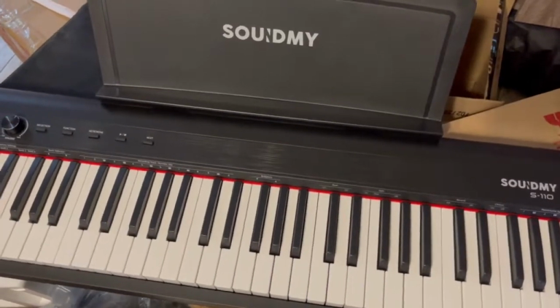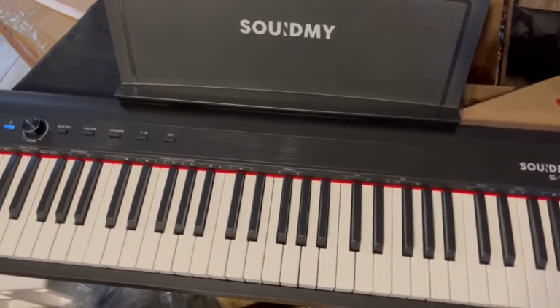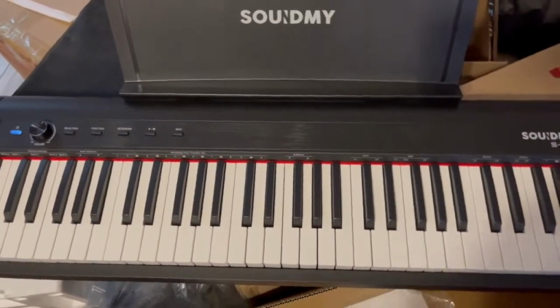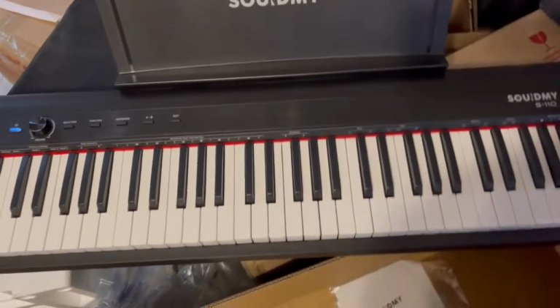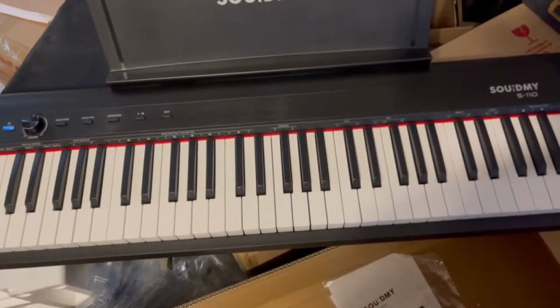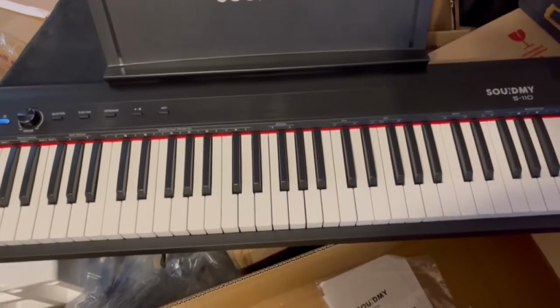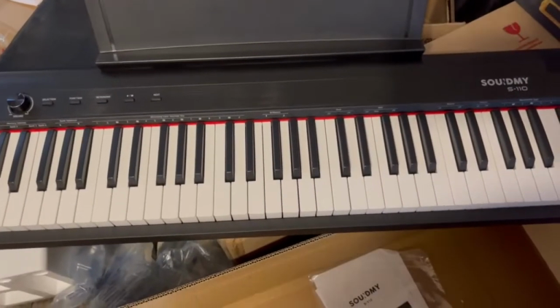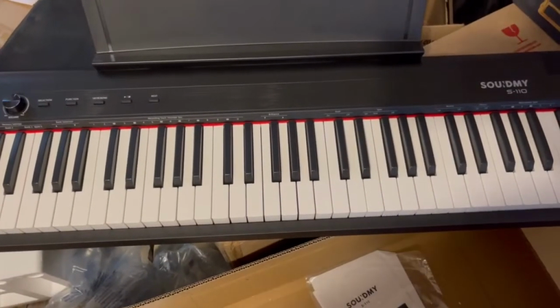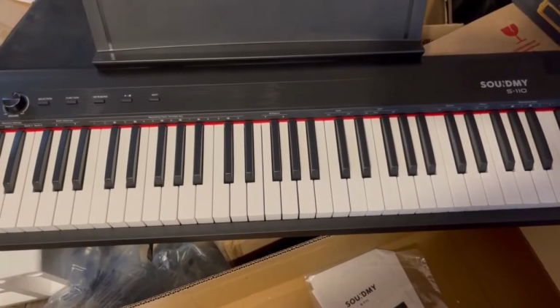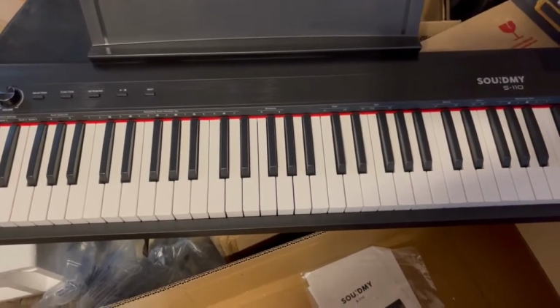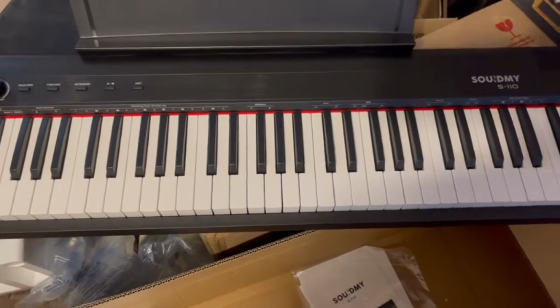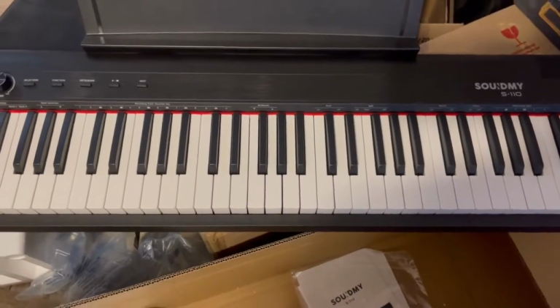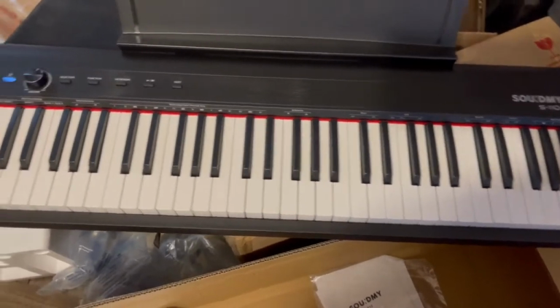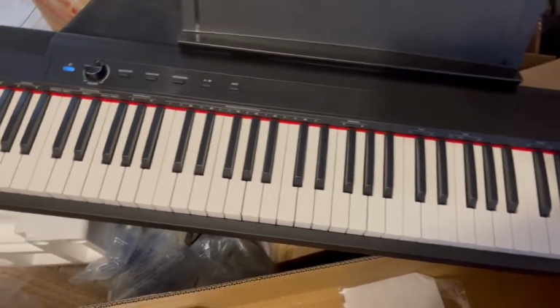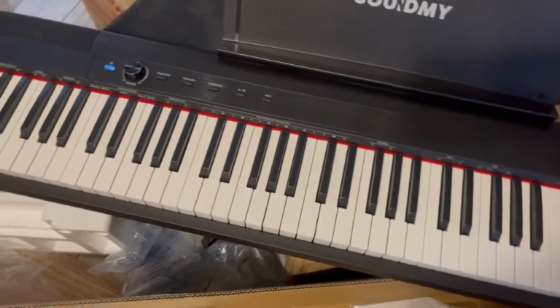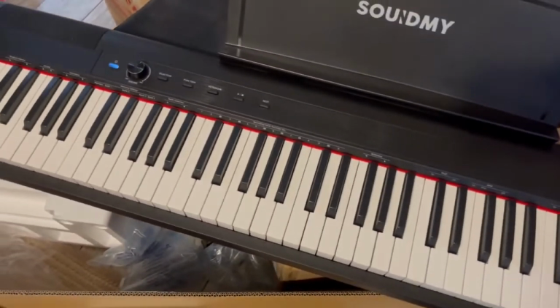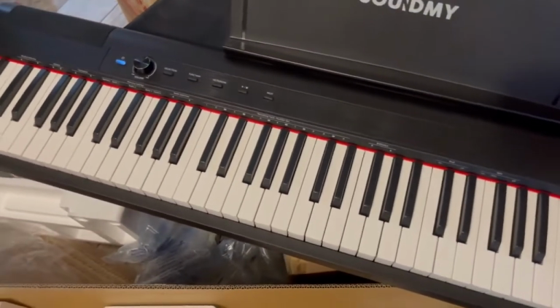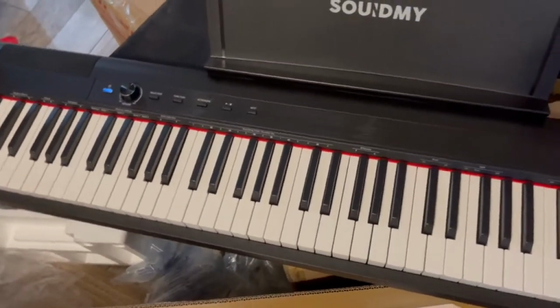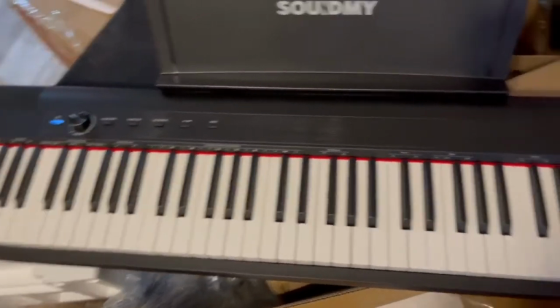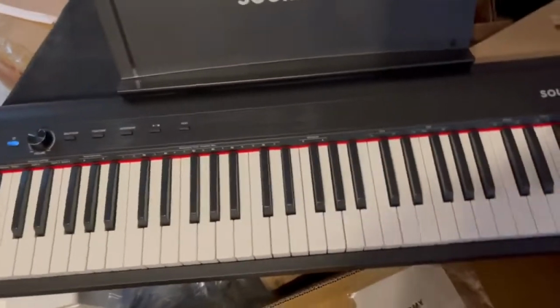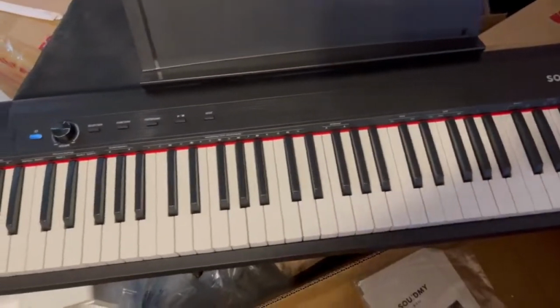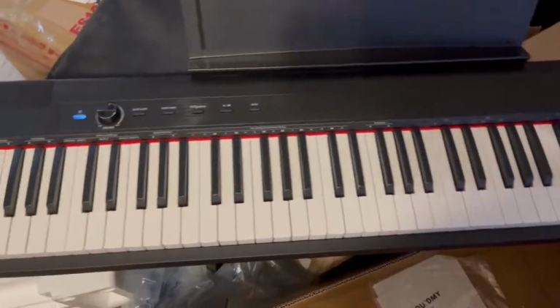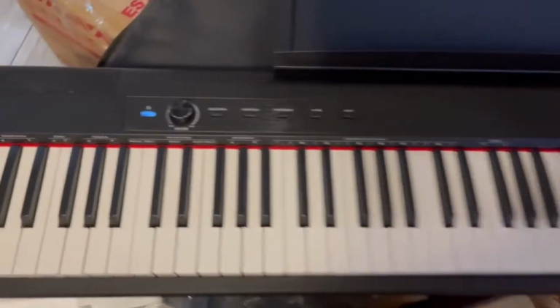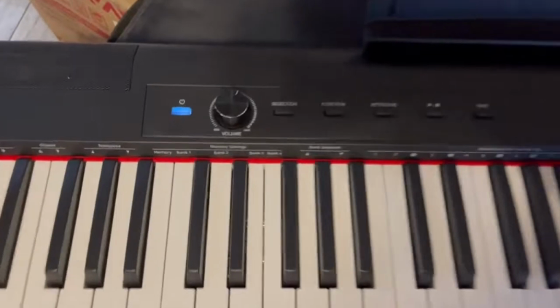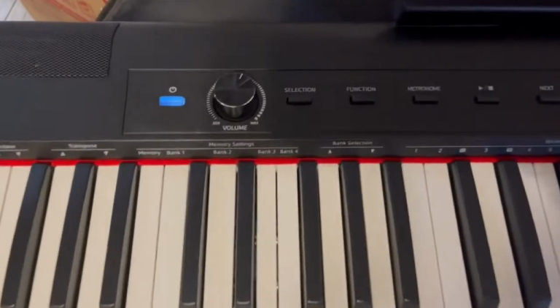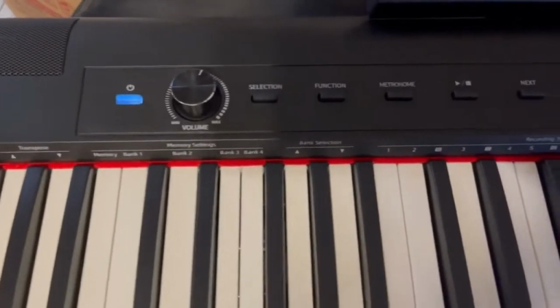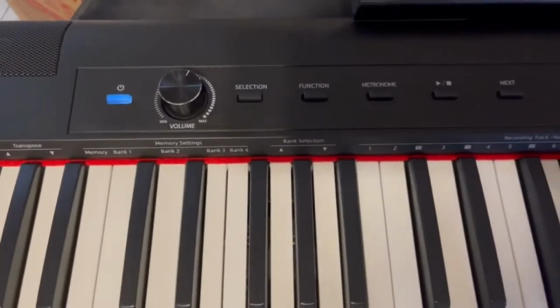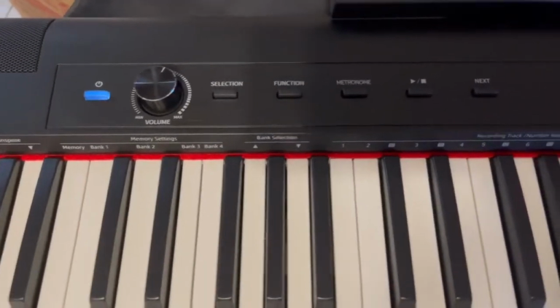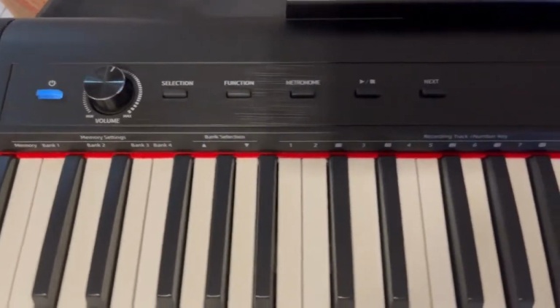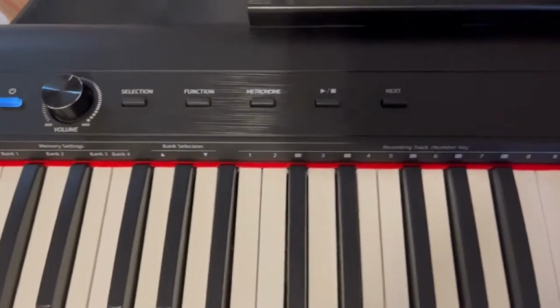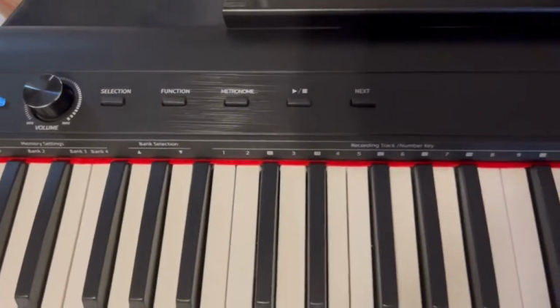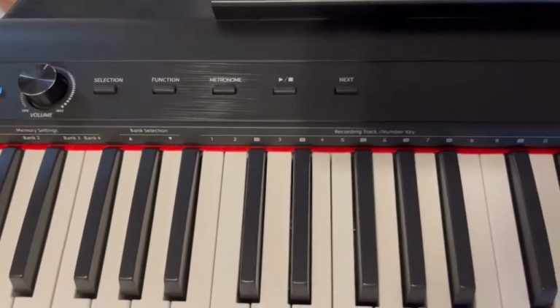I got this full-size keyboard — super excited, it is so nice! It comes with the adapter and a pedal. The power button is over here along with your volume, and then you can choose what type of music to use.